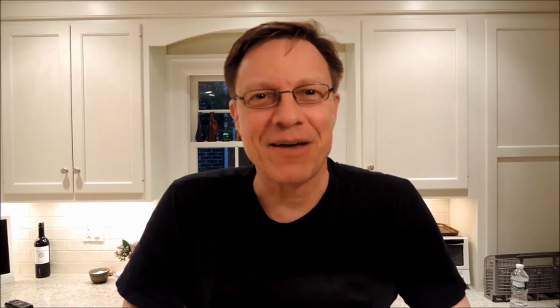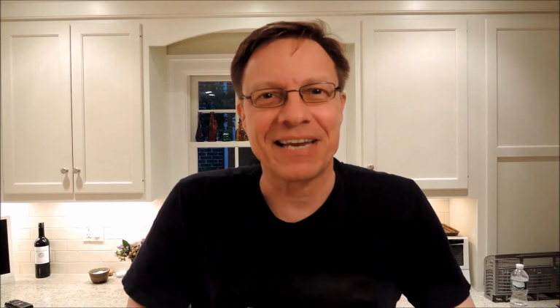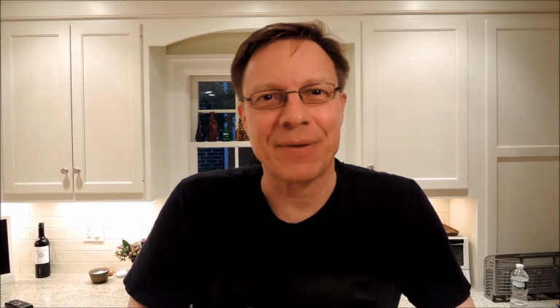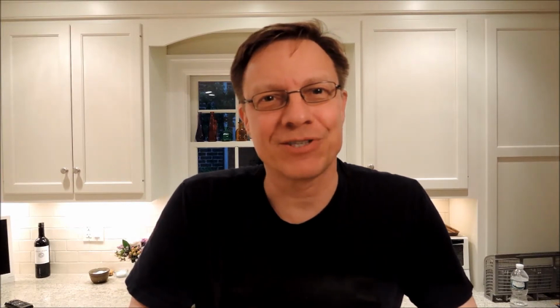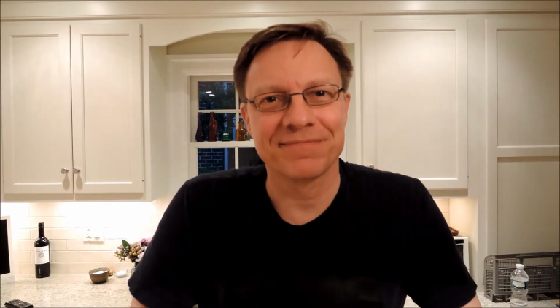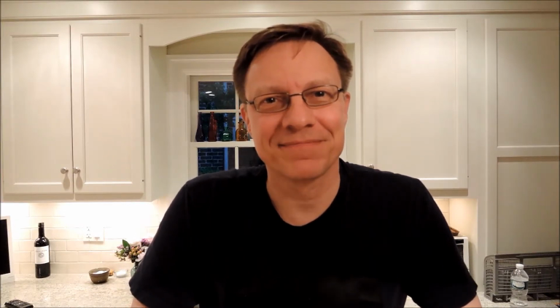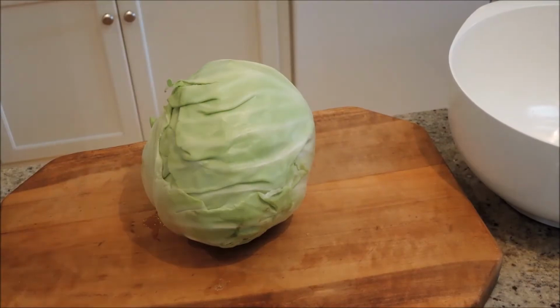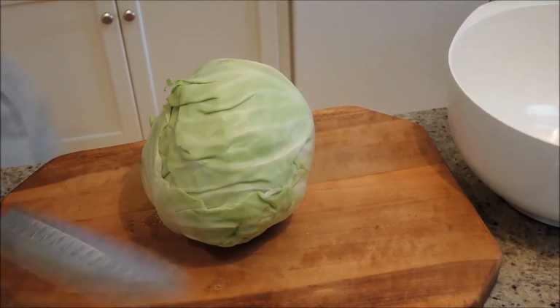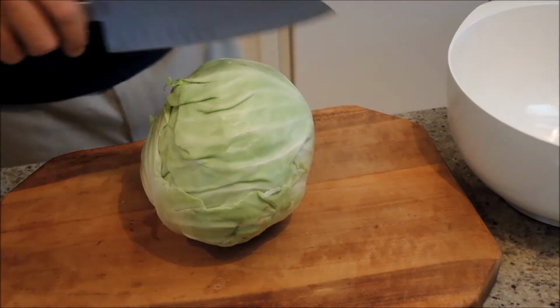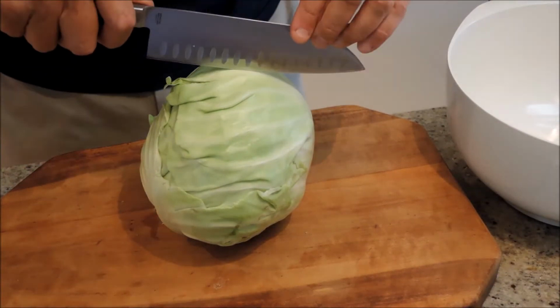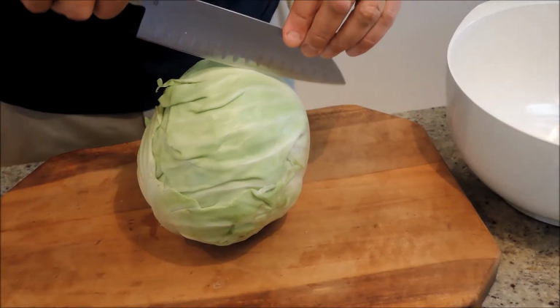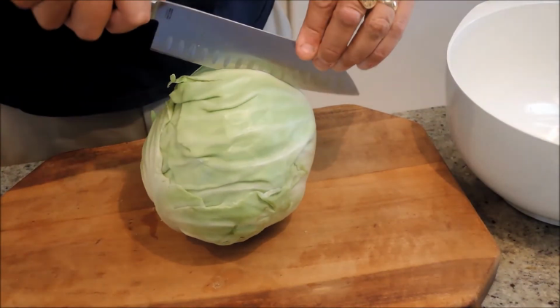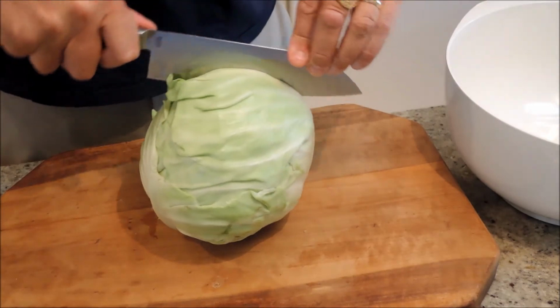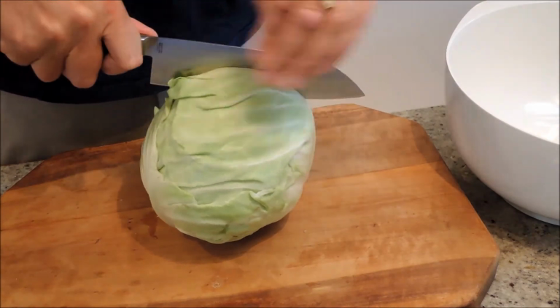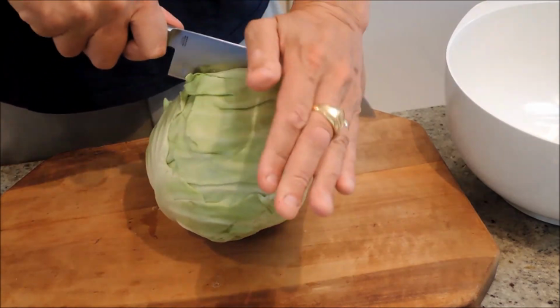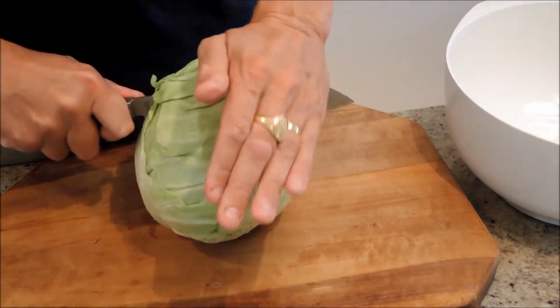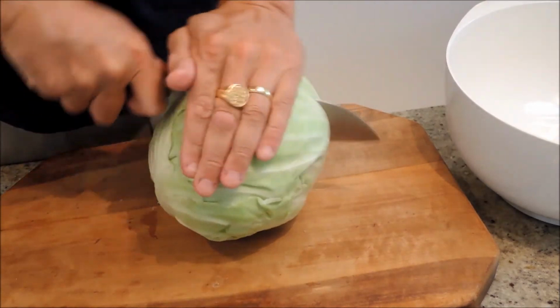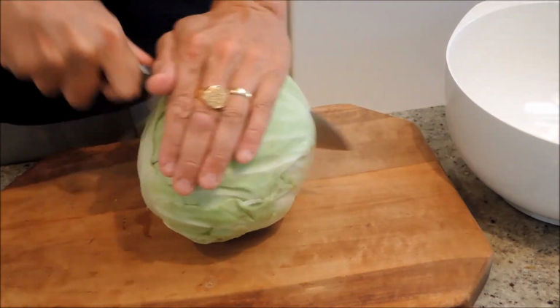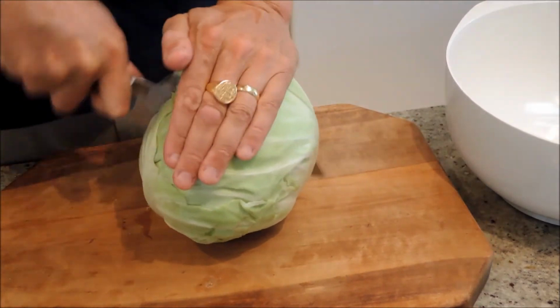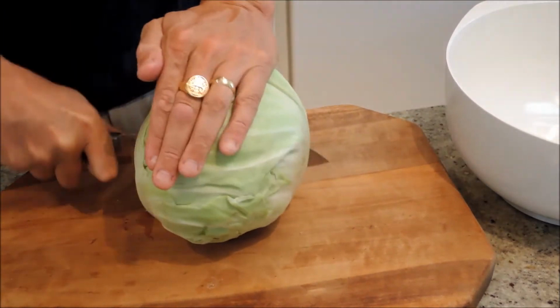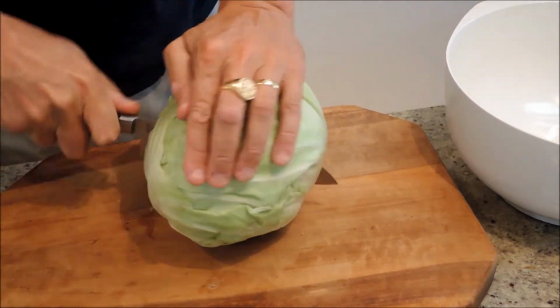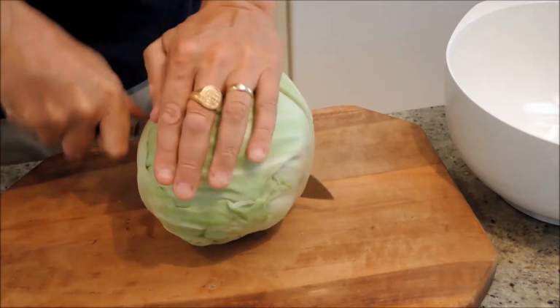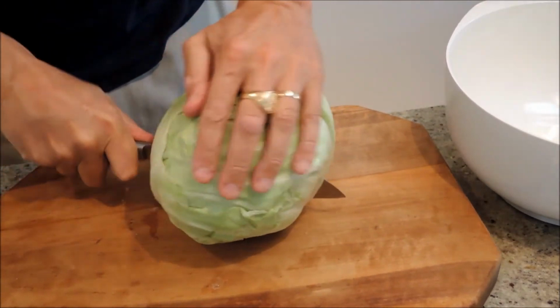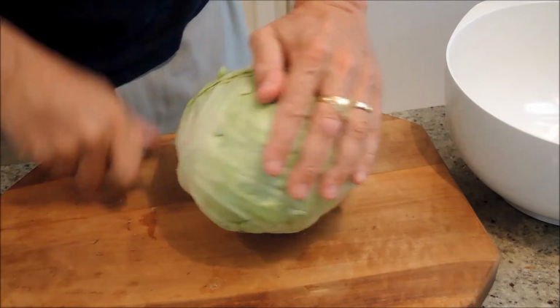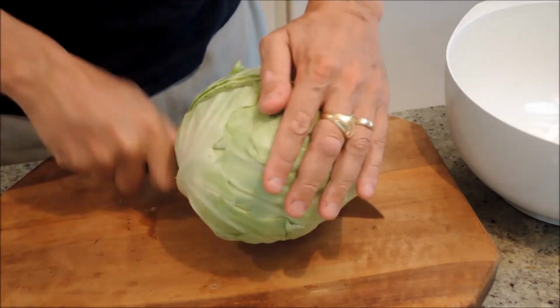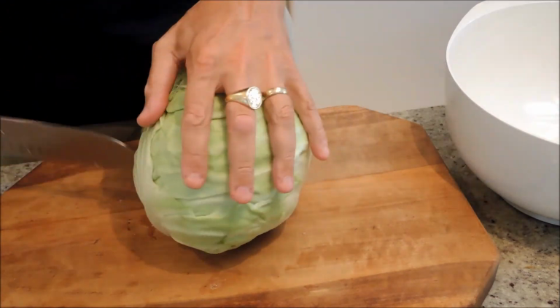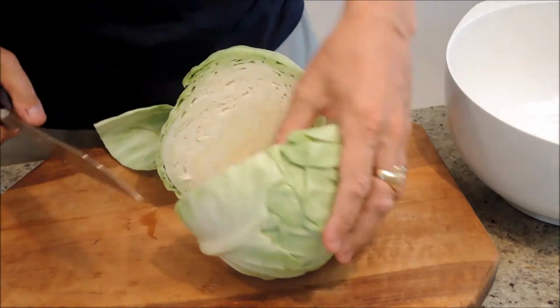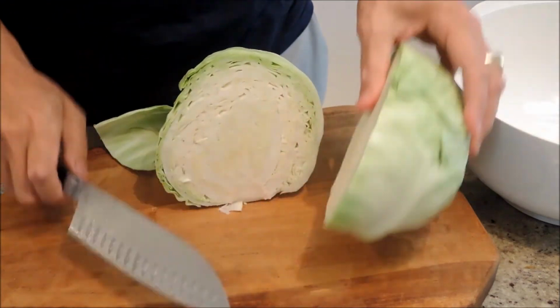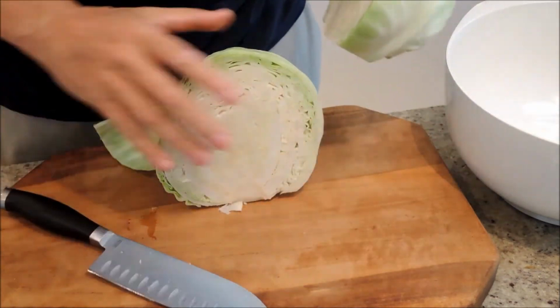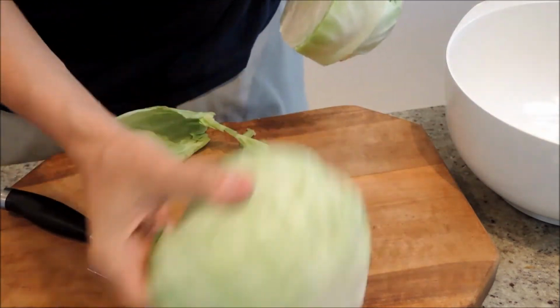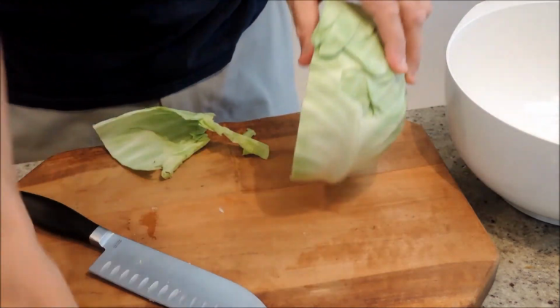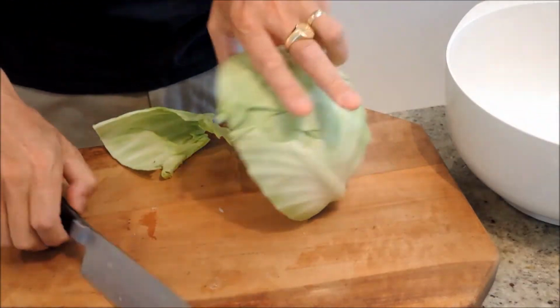Hey, I'm Ed. Today we're going to make coleslaw. Step one is to take a head of cabbage, cut it and shave thin slices out of it. So we'll just chop it in half first.